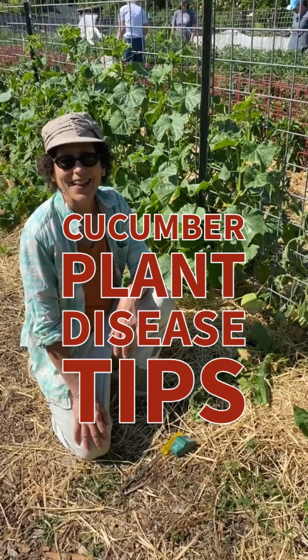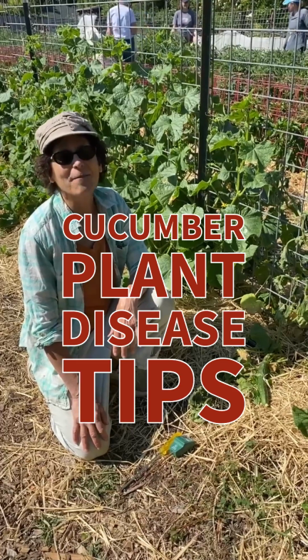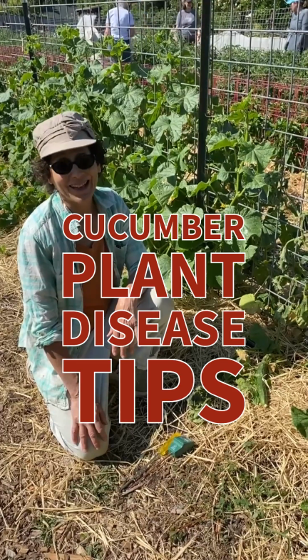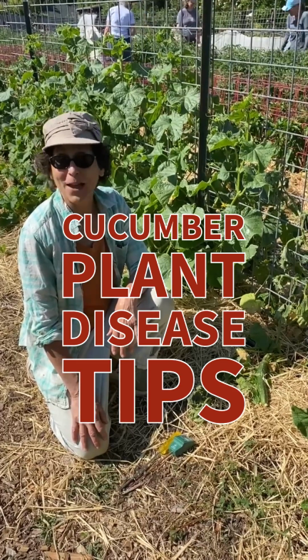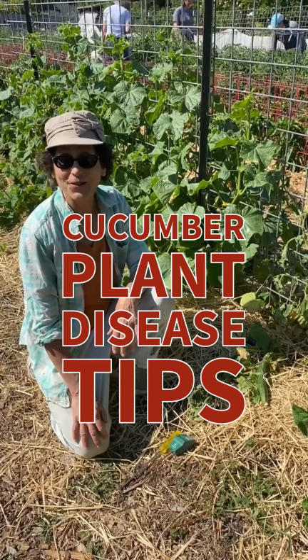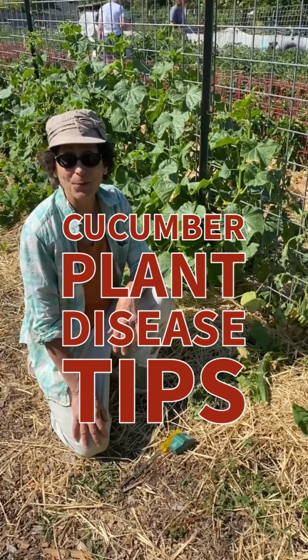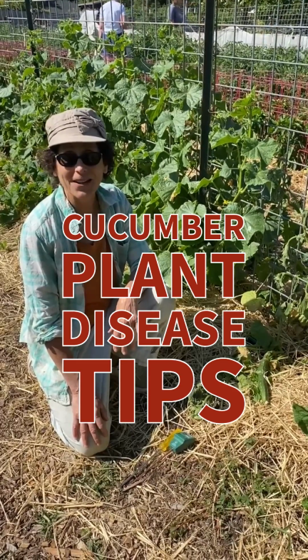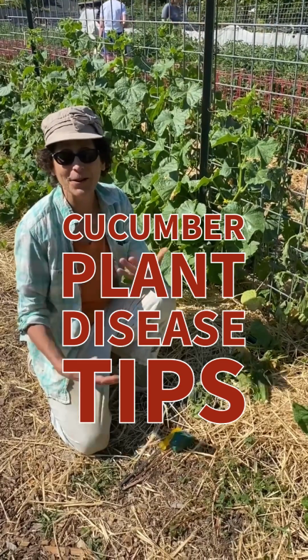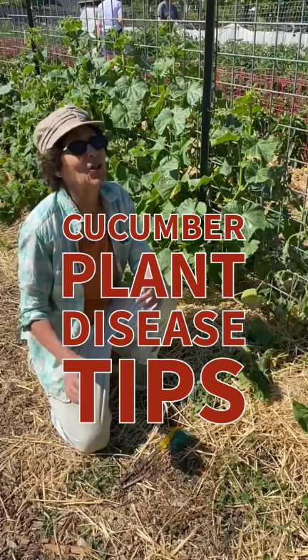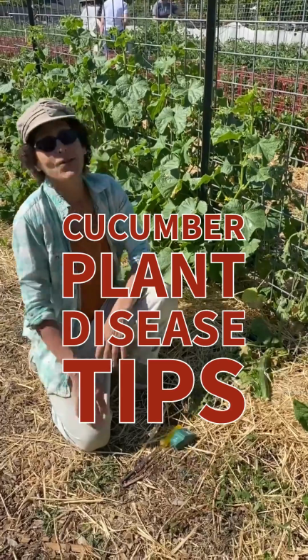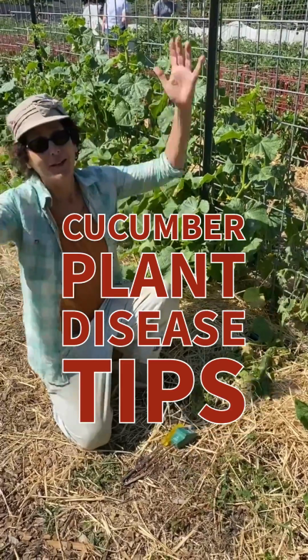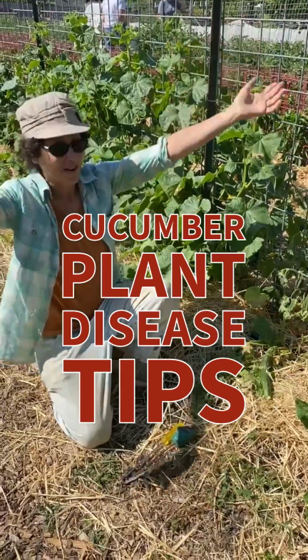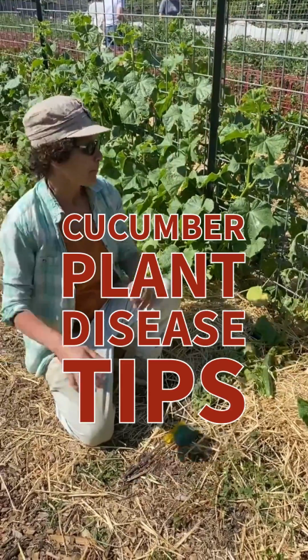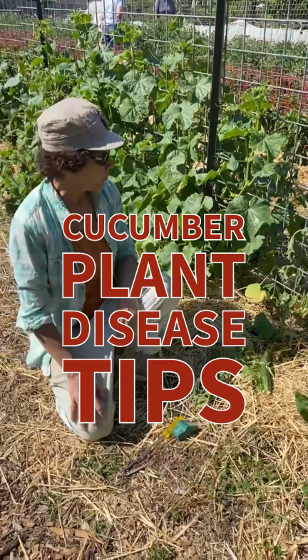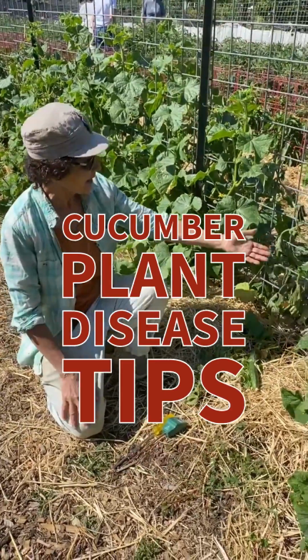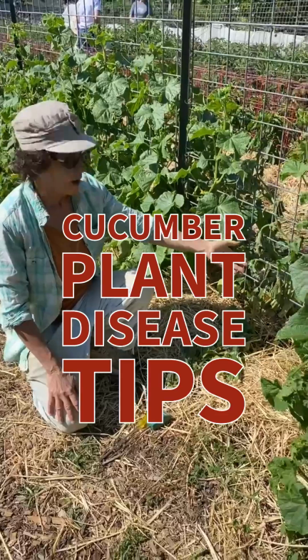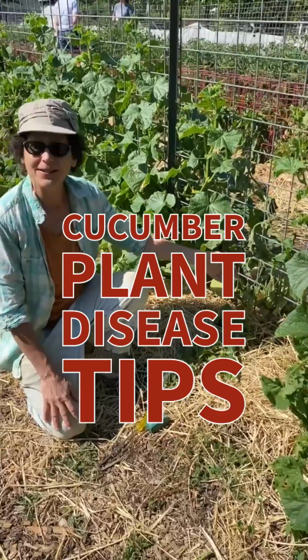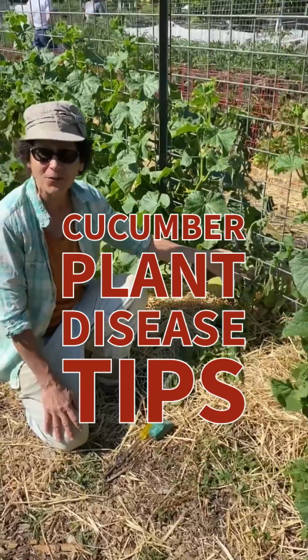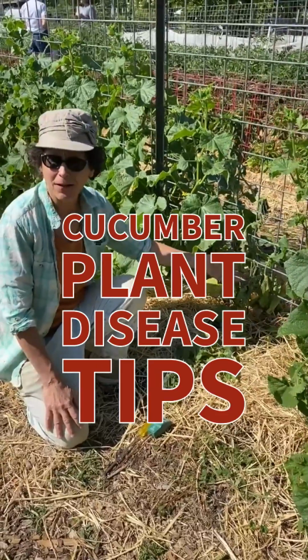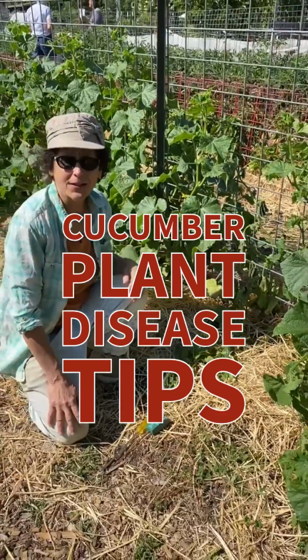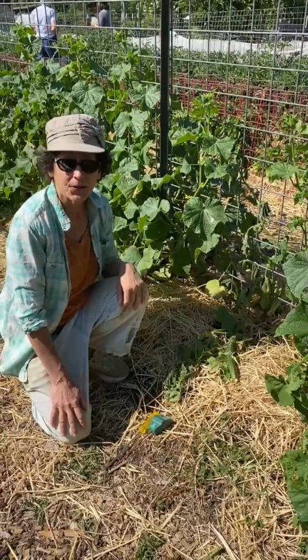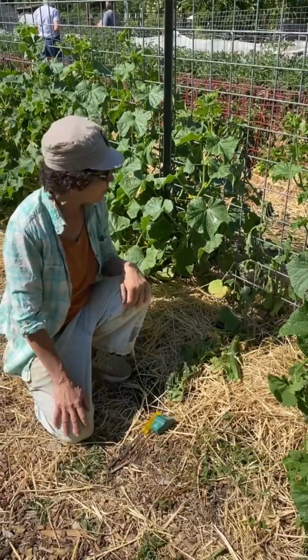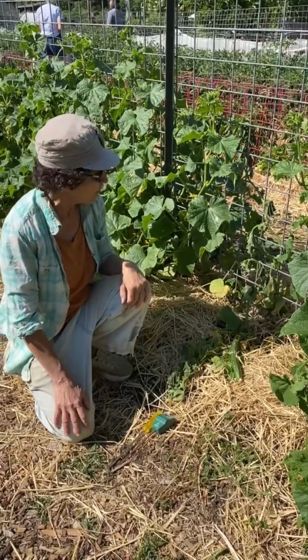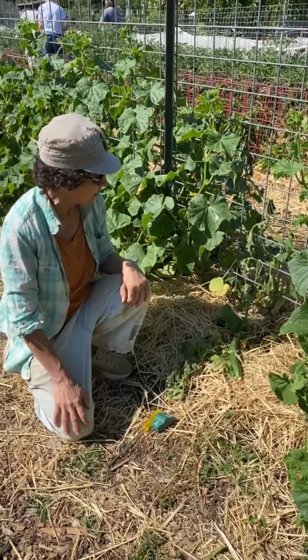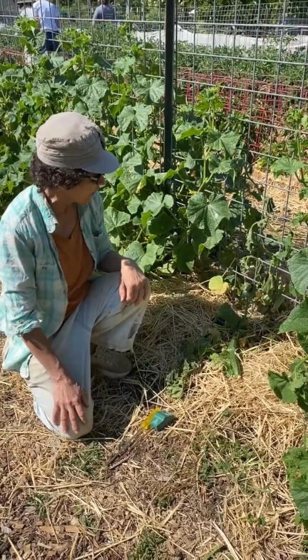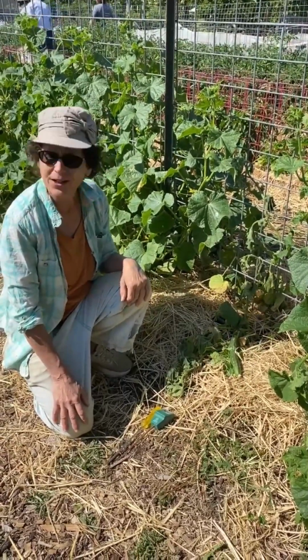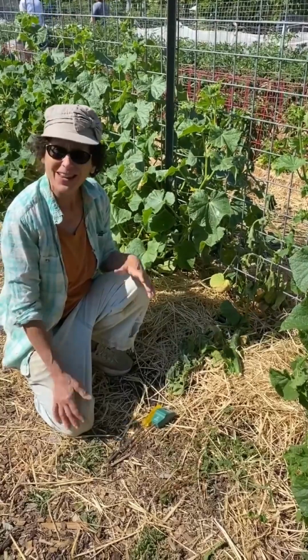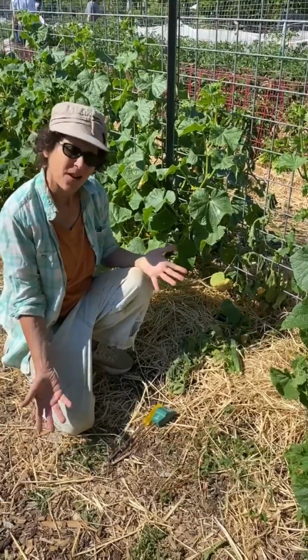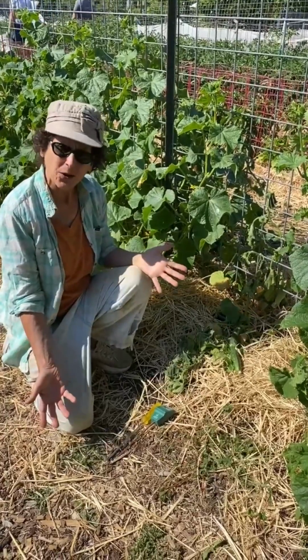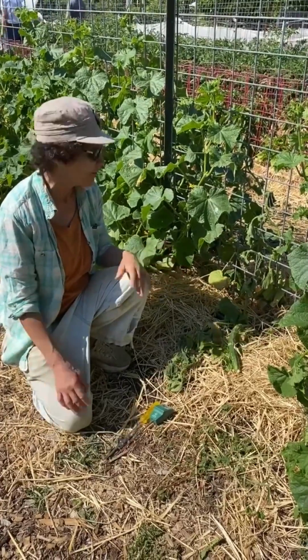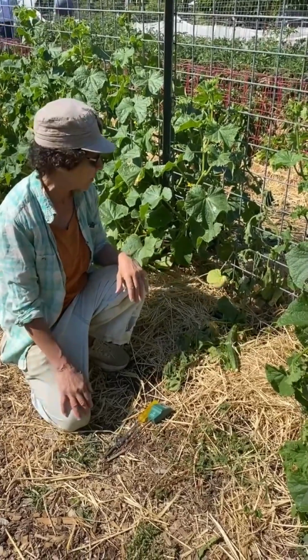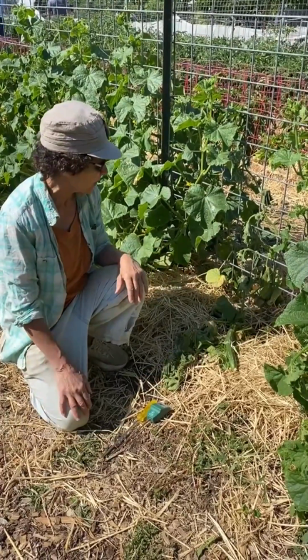Hello, I'm Leah. I'm a Master Gardener in Sonoma County and I'm here at the beautiful Harvest for the Hungry Garden. We're looking at a cucumber that is not doing well. So we're going to do some problem-solving and try to figure out if it's not getting enough water. We have a very good drip system.